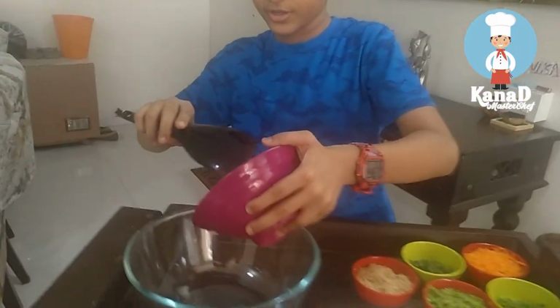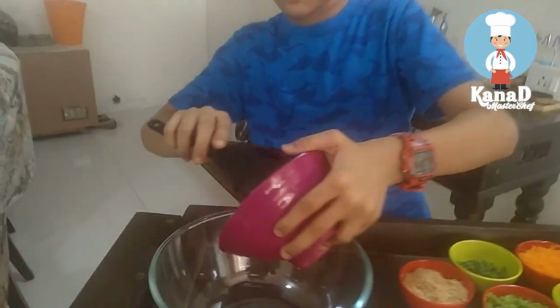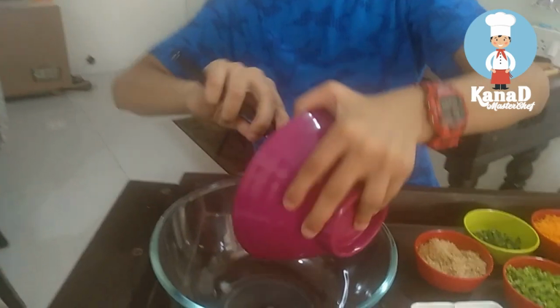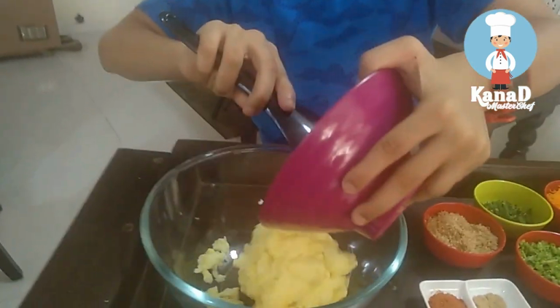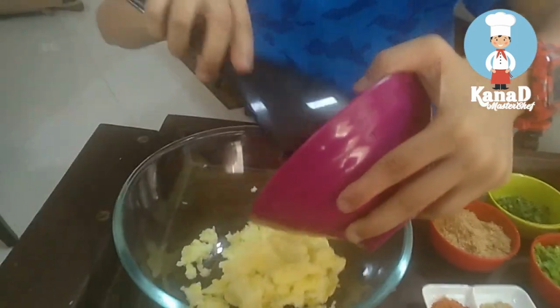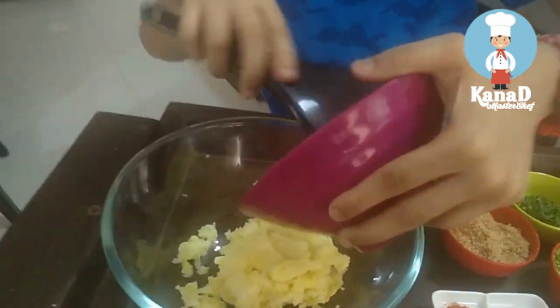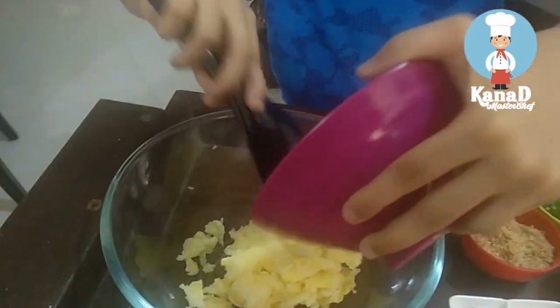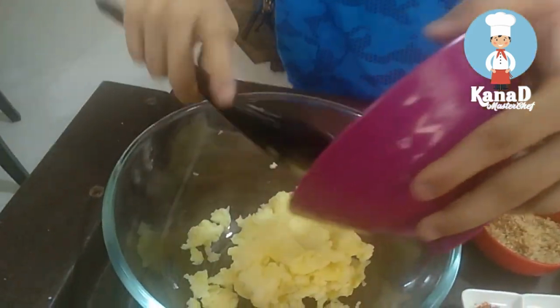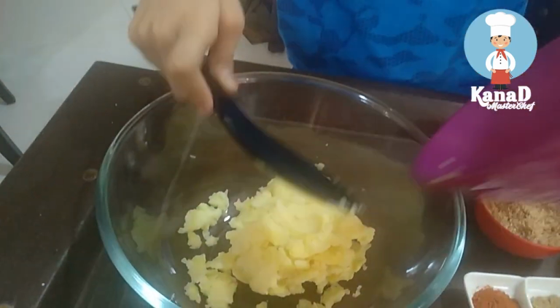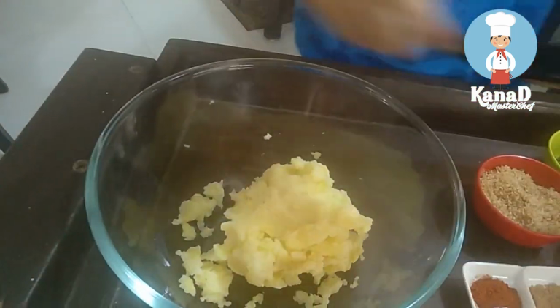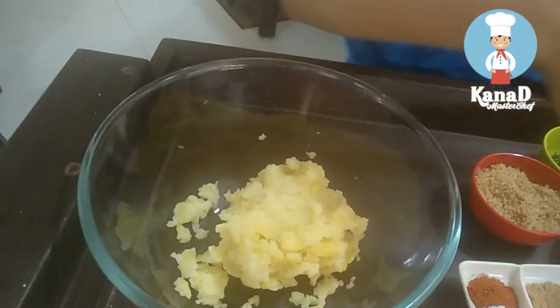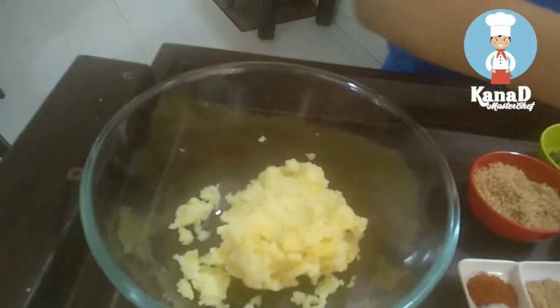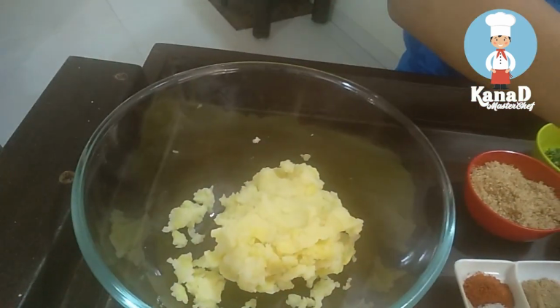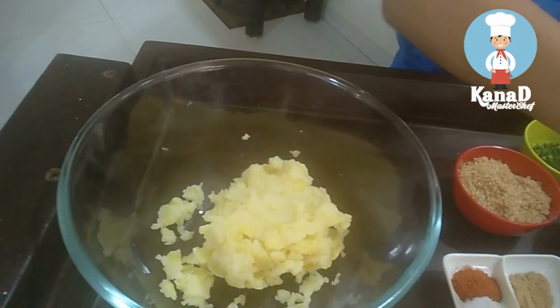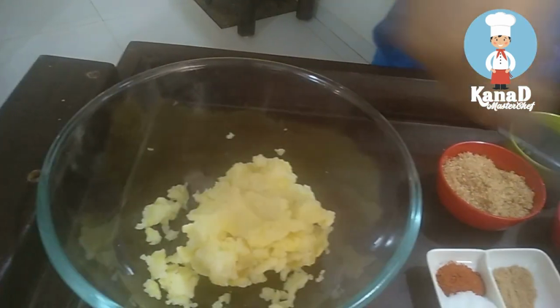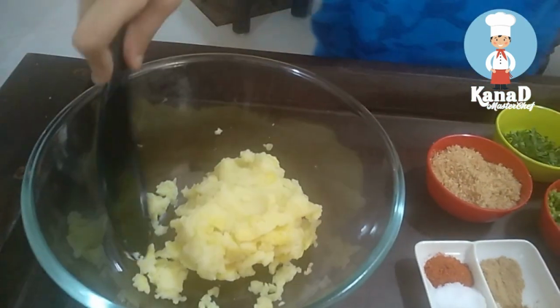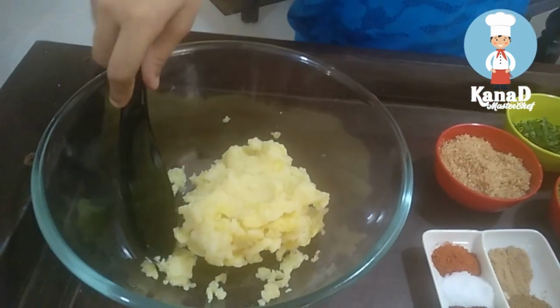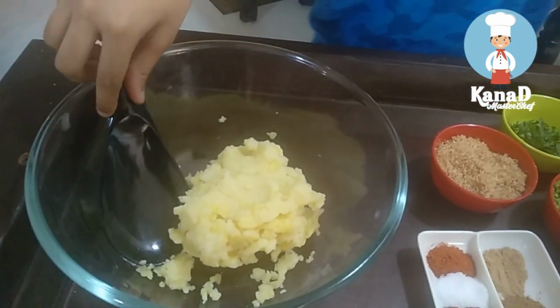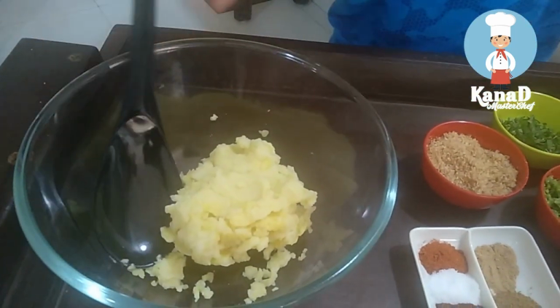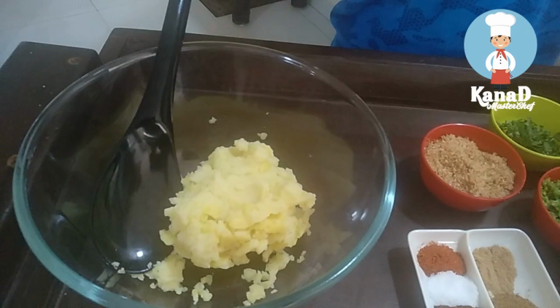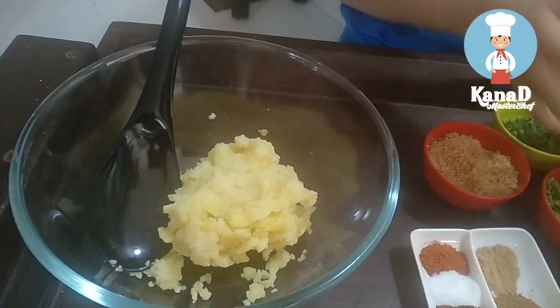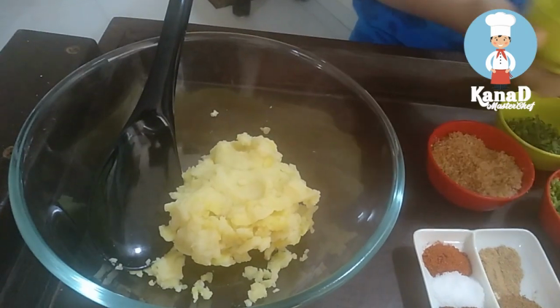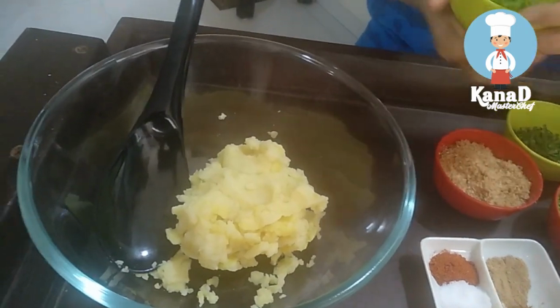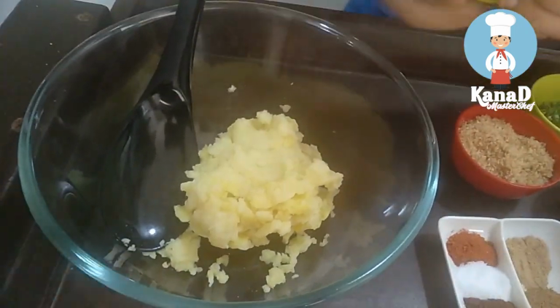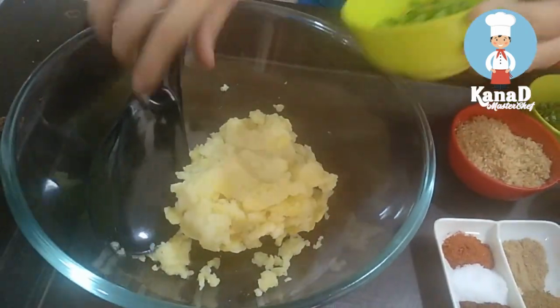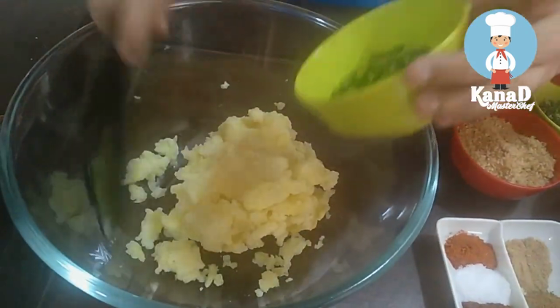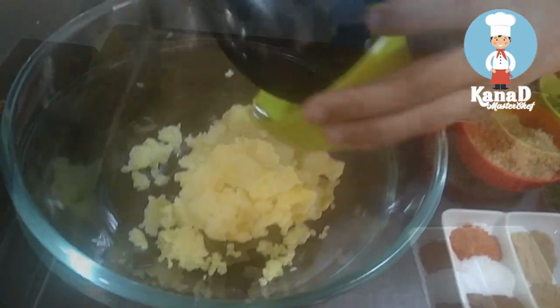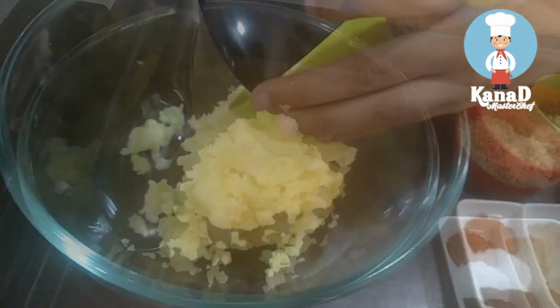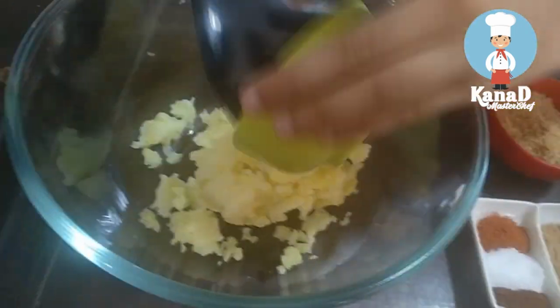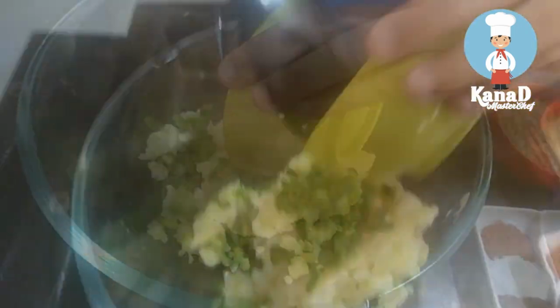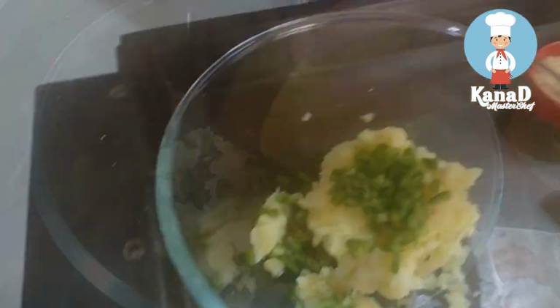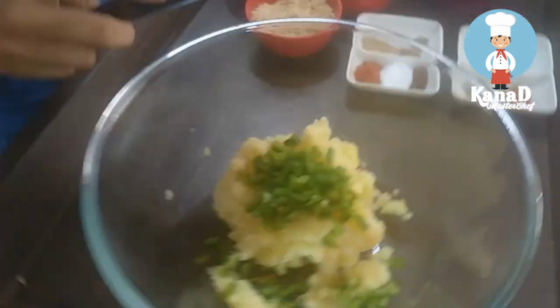Now take a mixing bowl and put the mashed potato, add all the ingredients one by one, and mix it well.